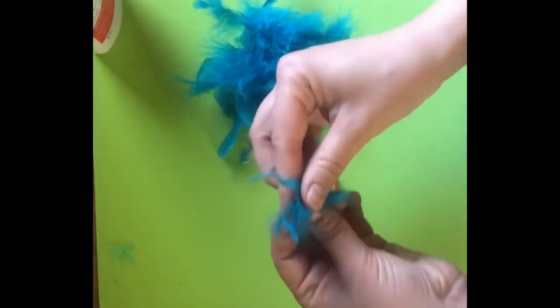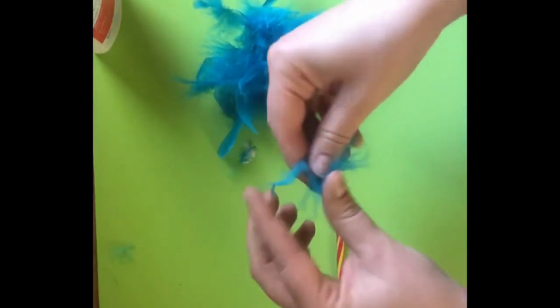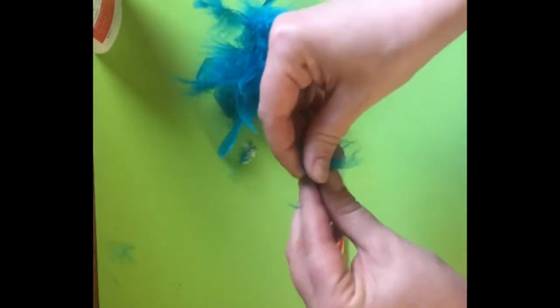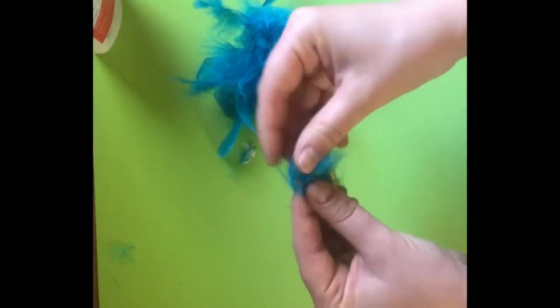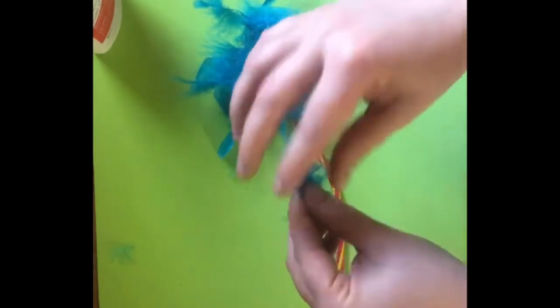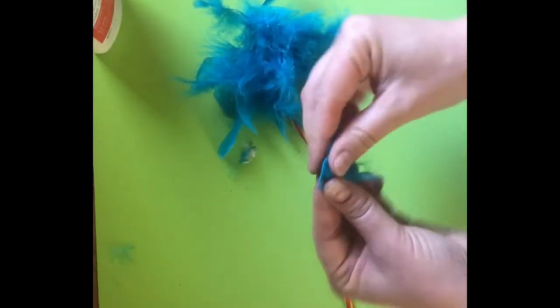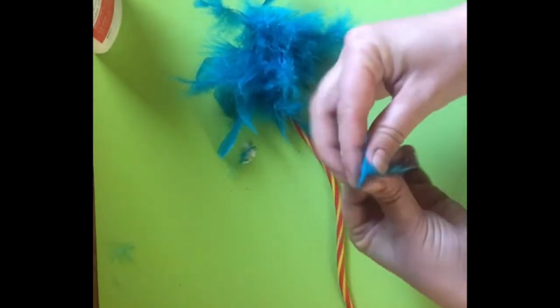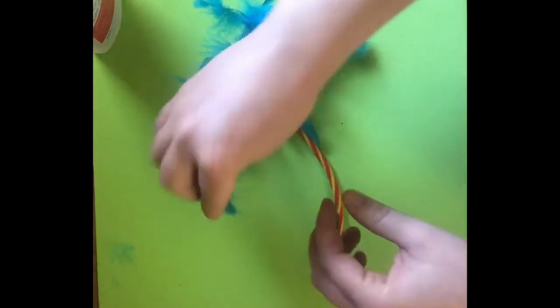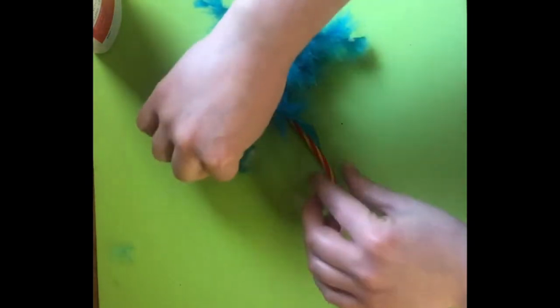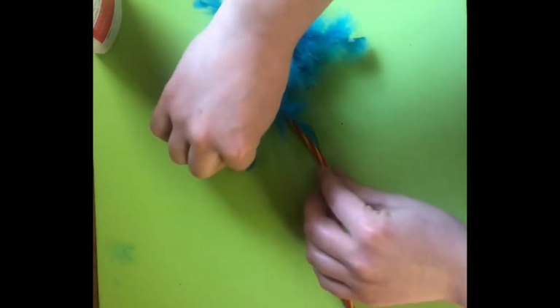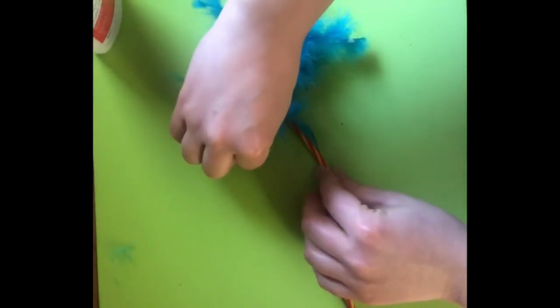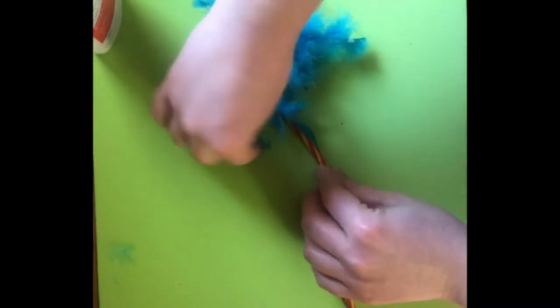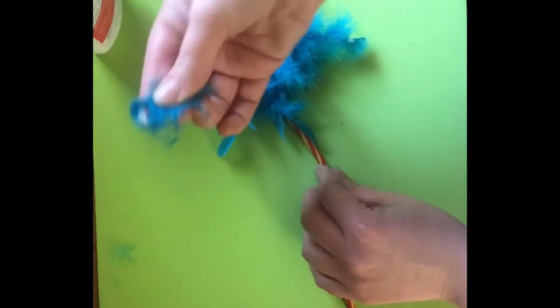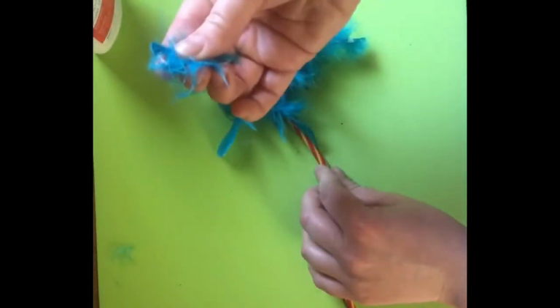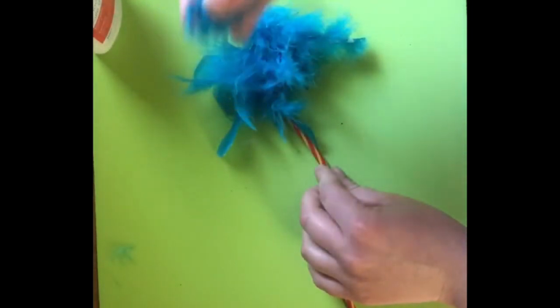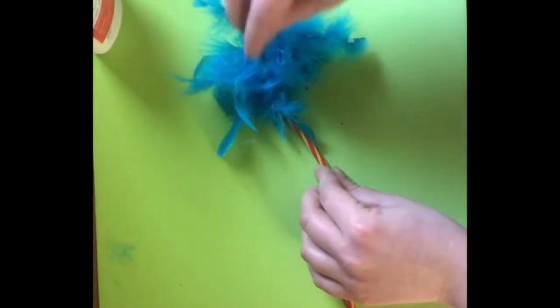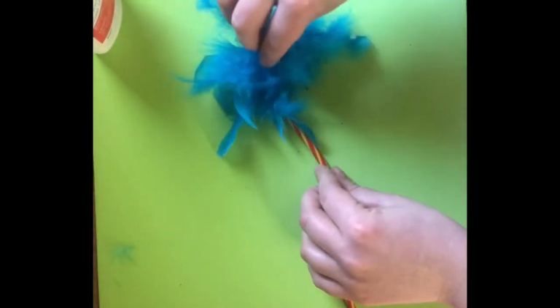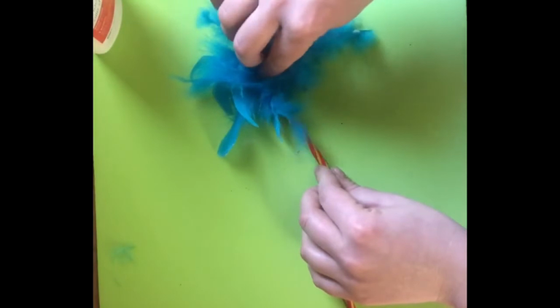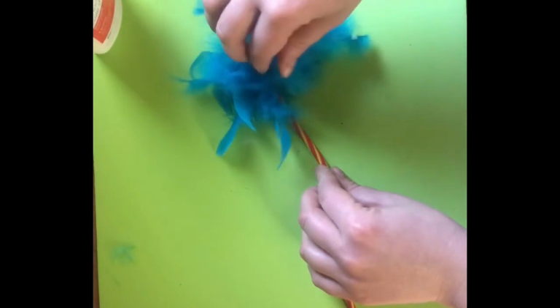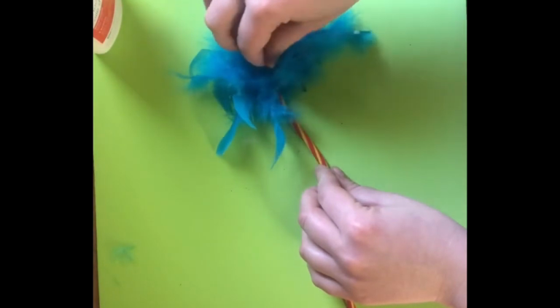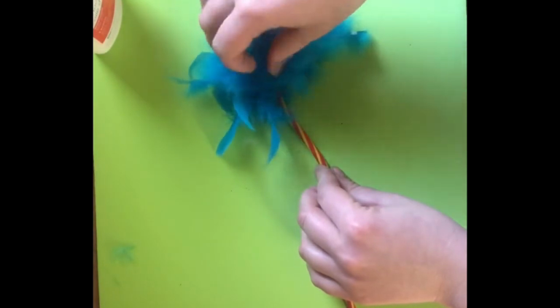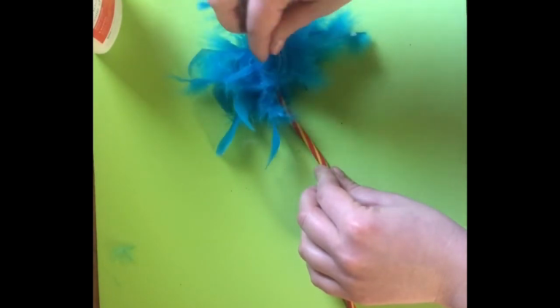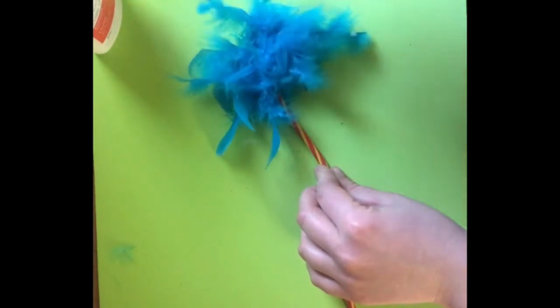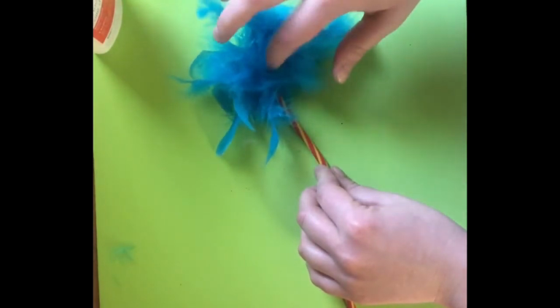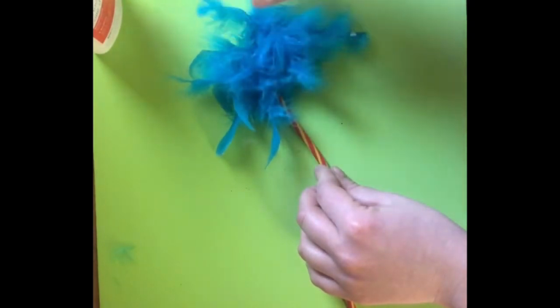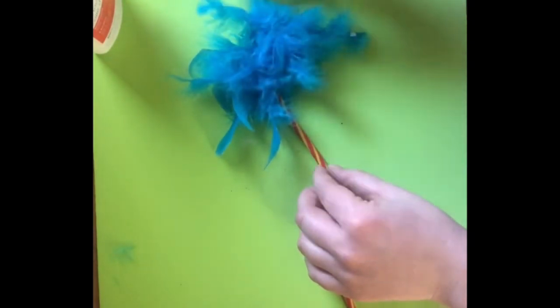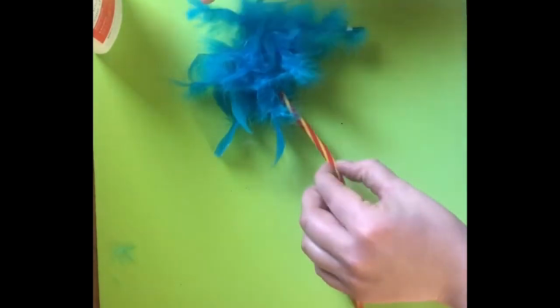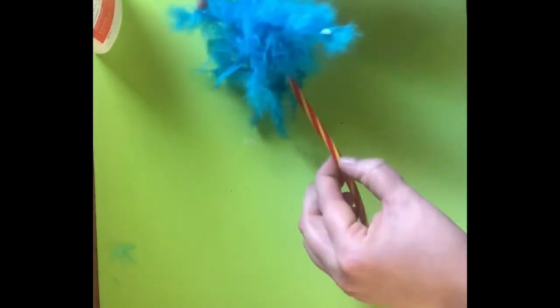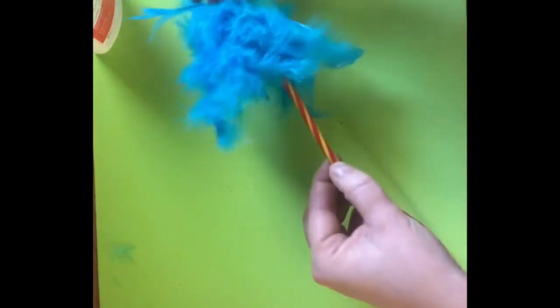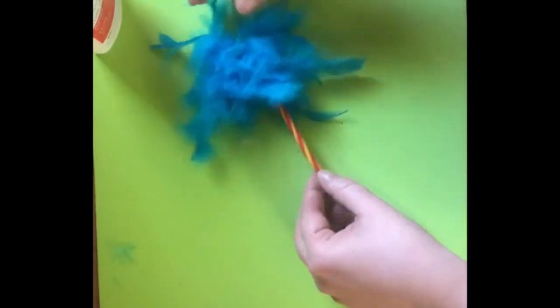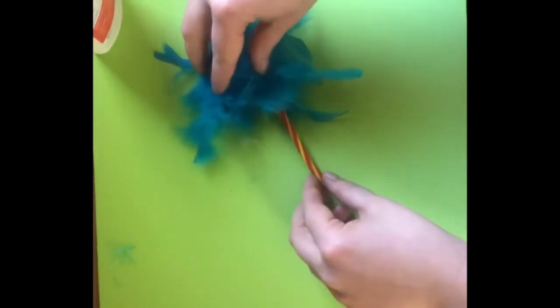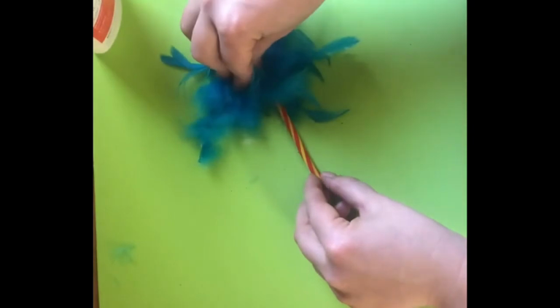I had a little extra glue to work with, so I'm just sticking the extra feathers to that and putting them wherever I want. It'll take about 30 minutes for it to dry completely.